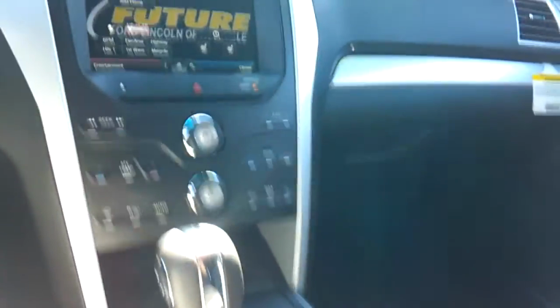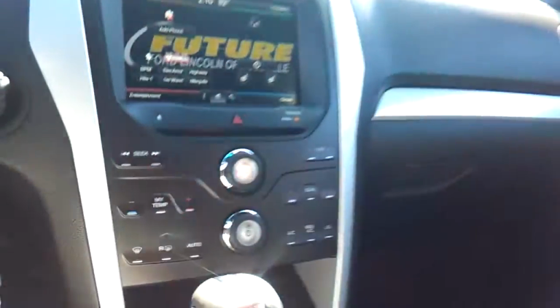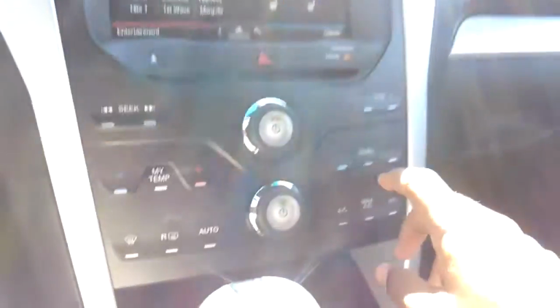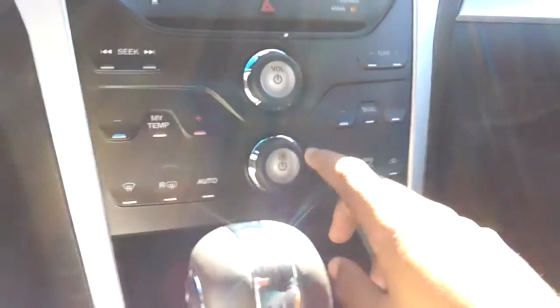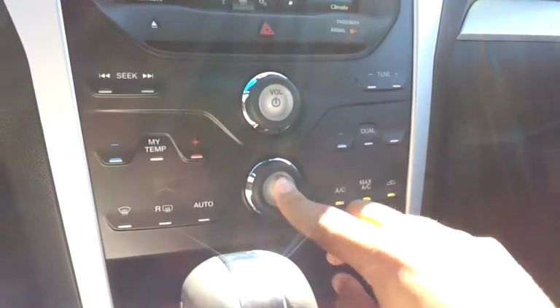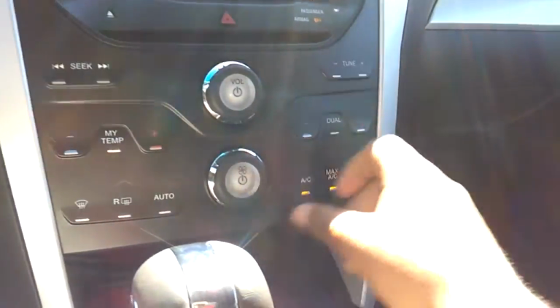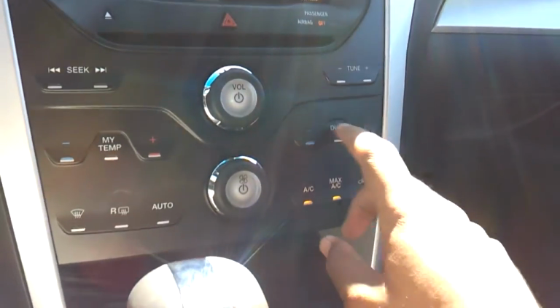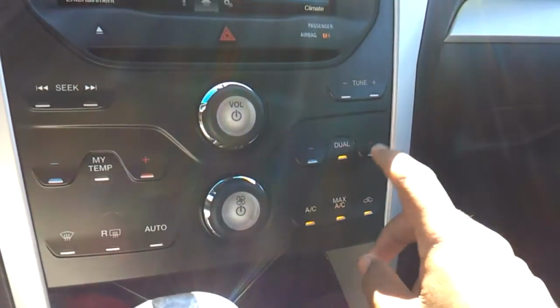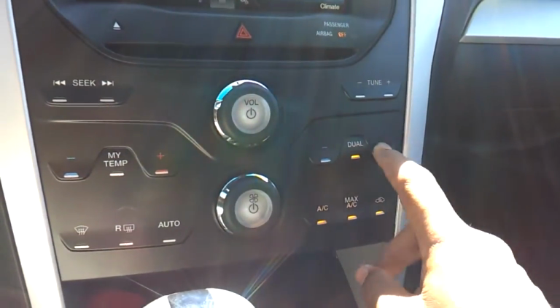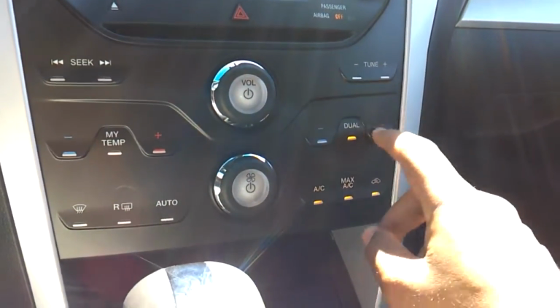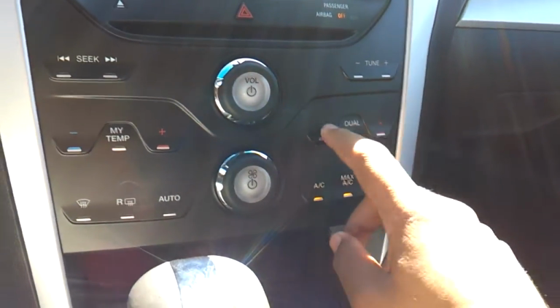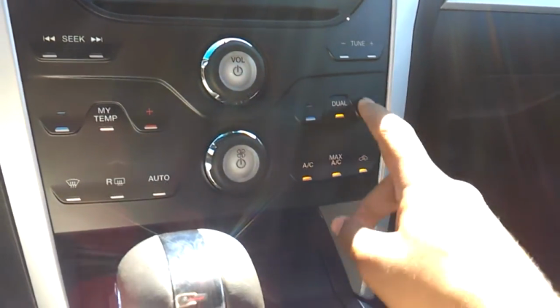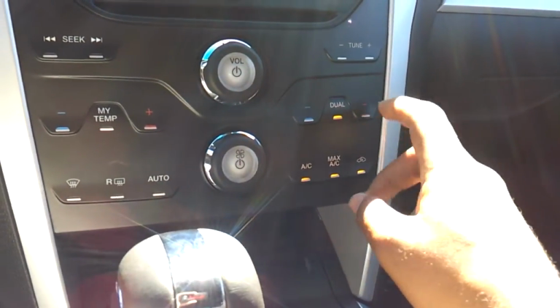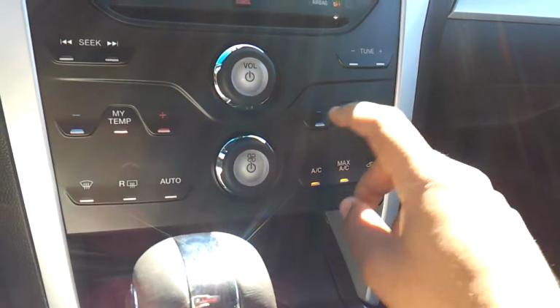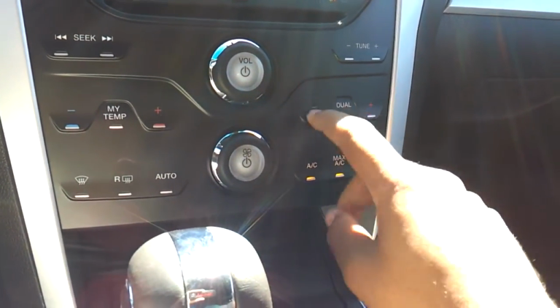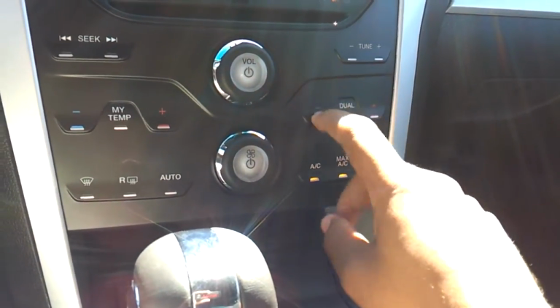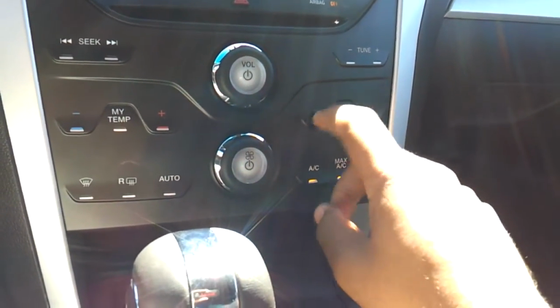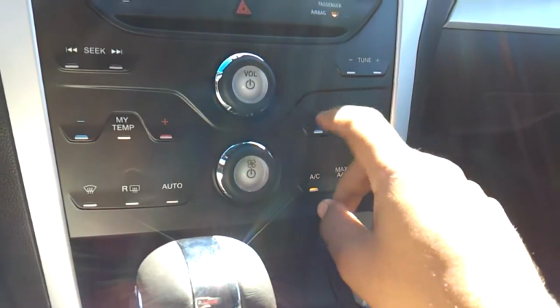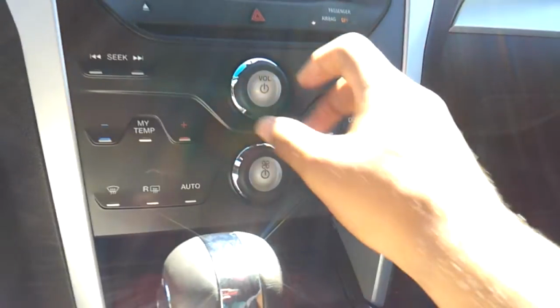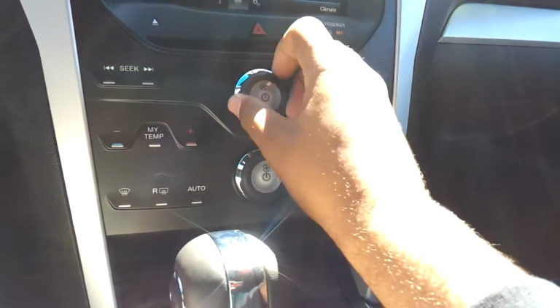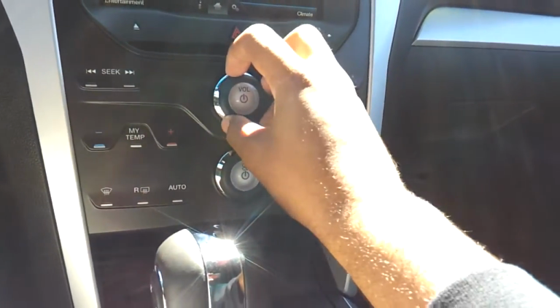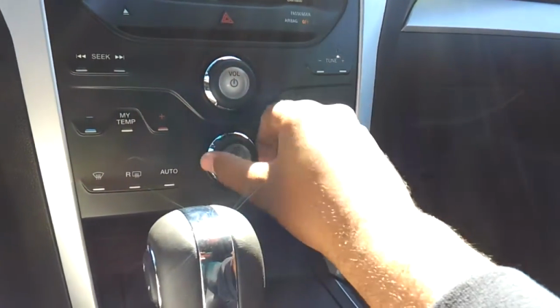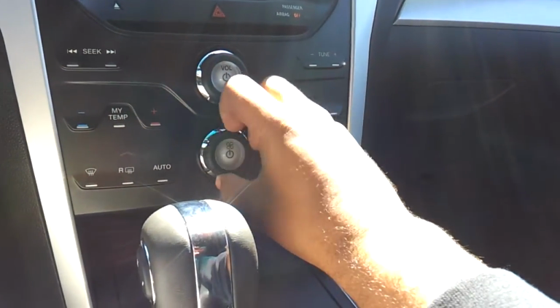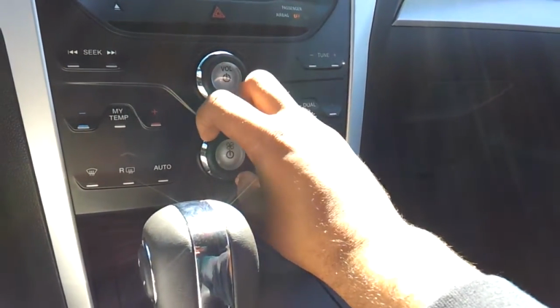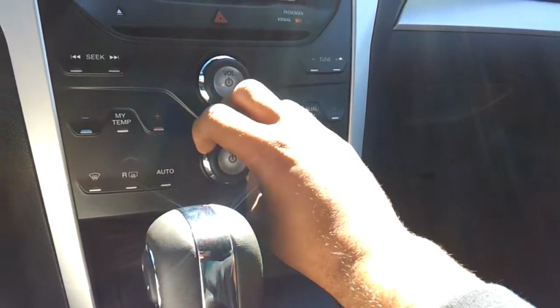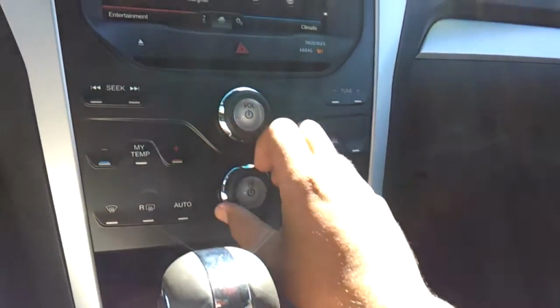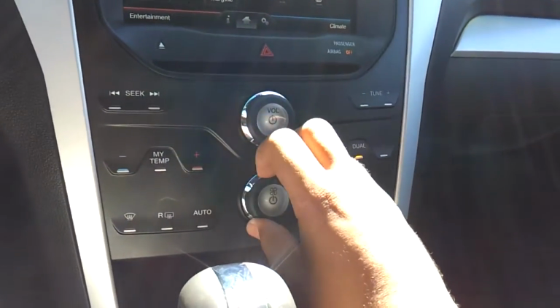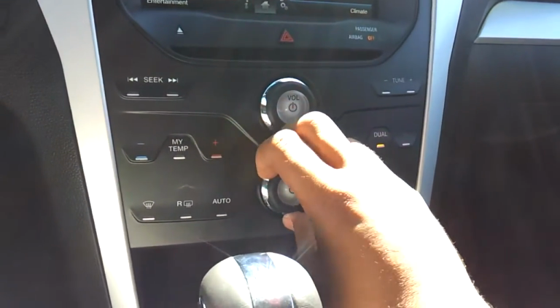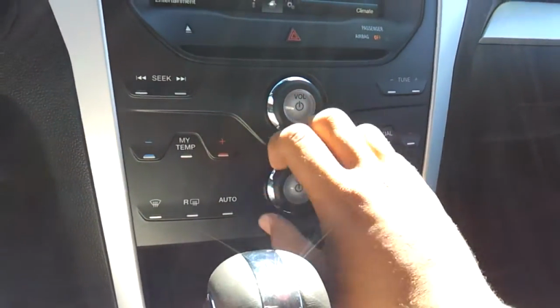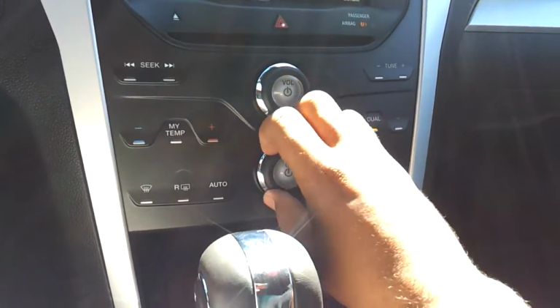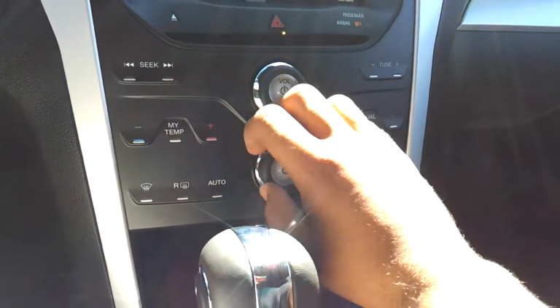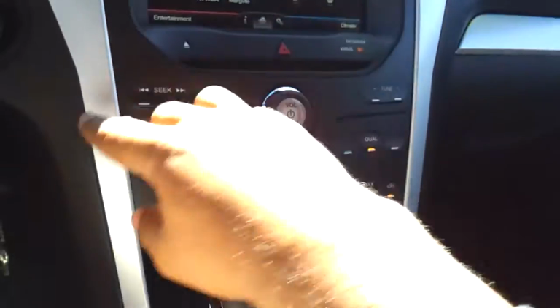Dual zone climate control. Simple and easy to use.